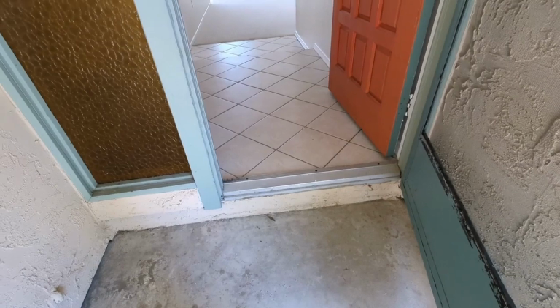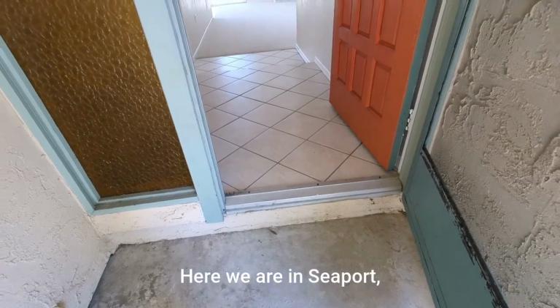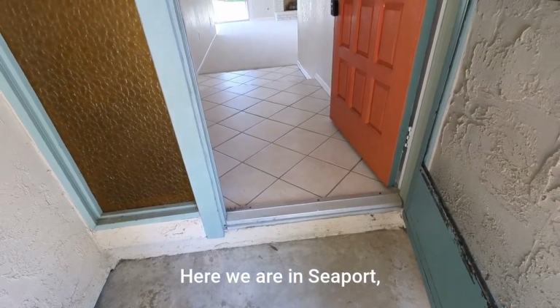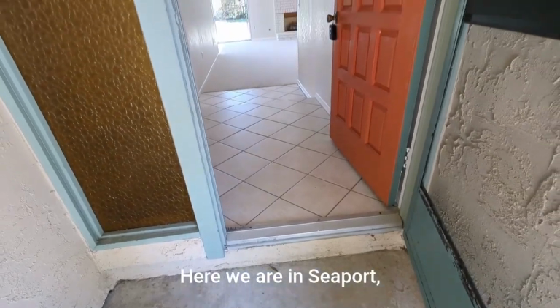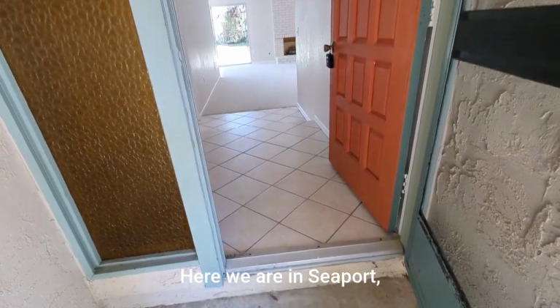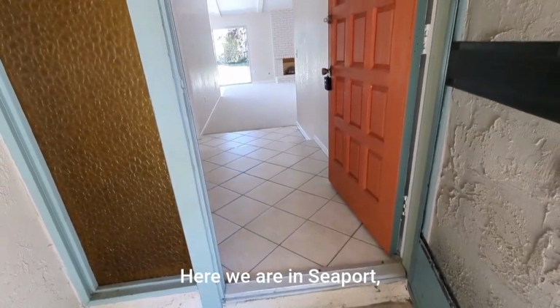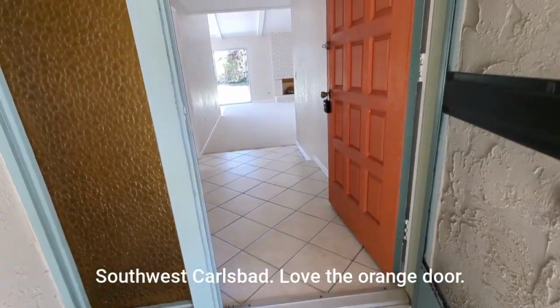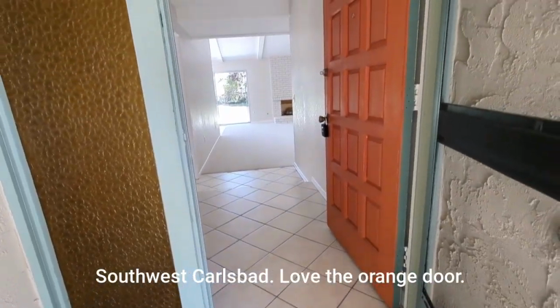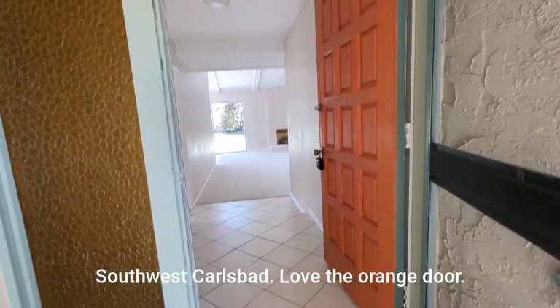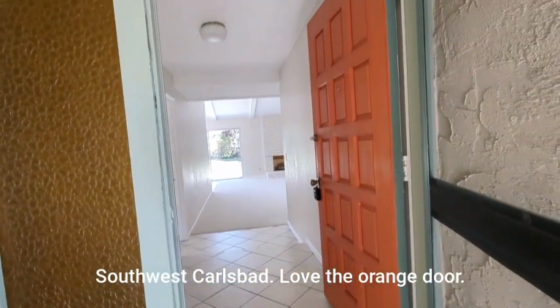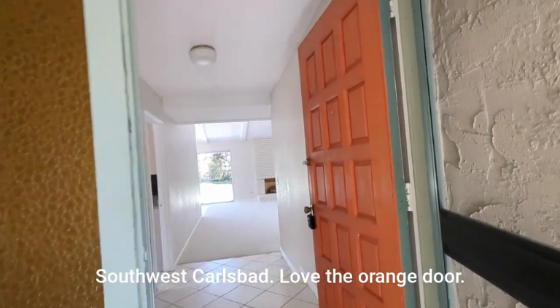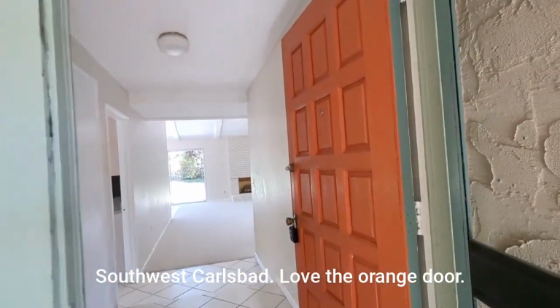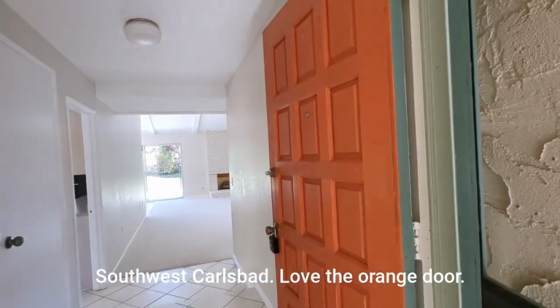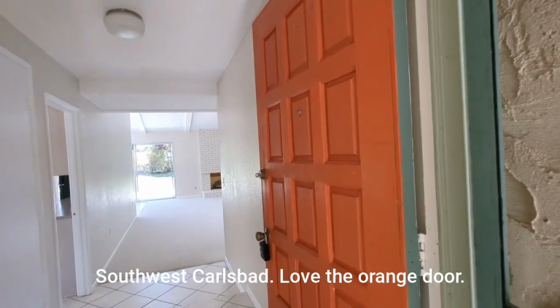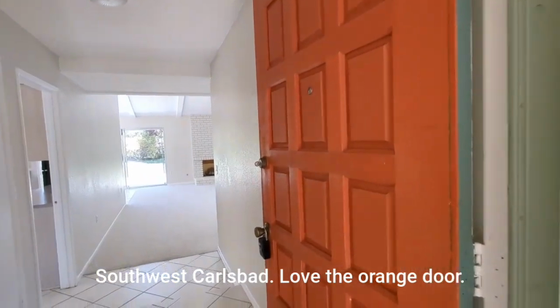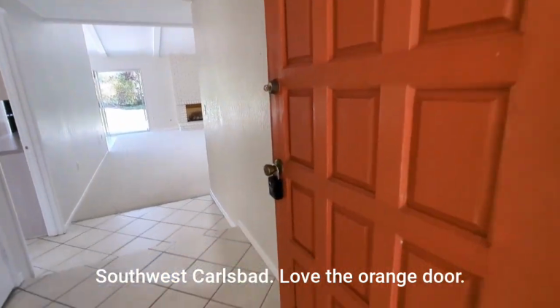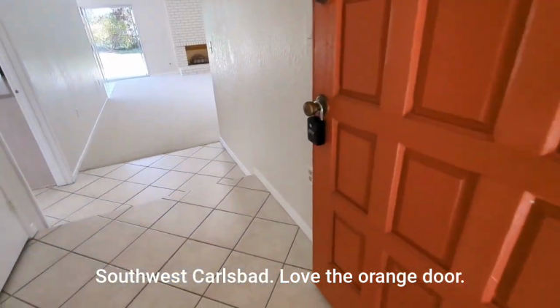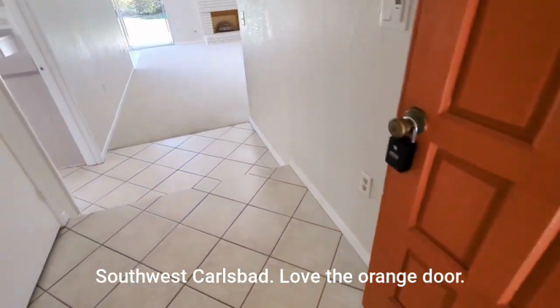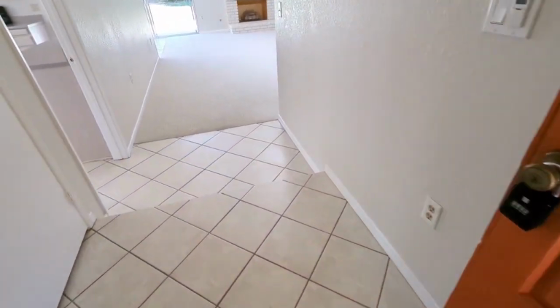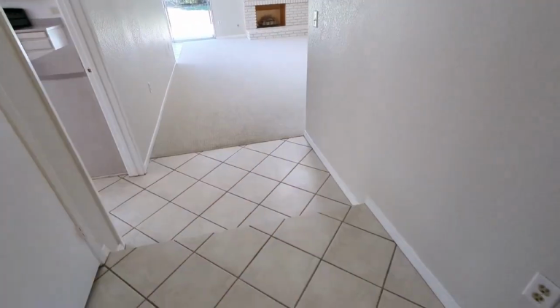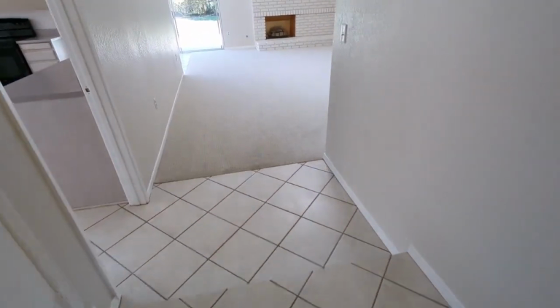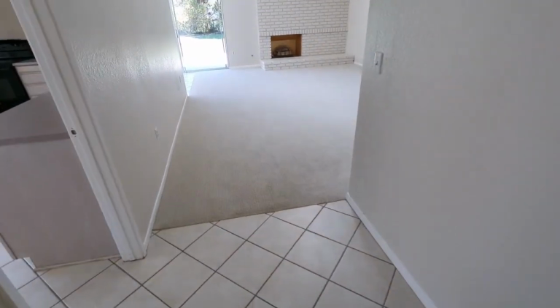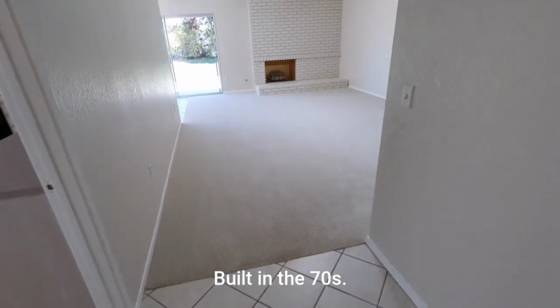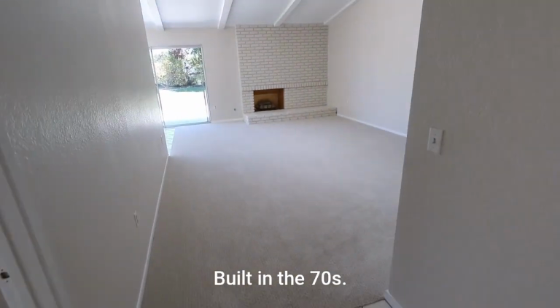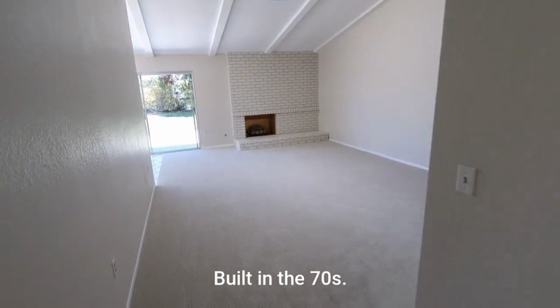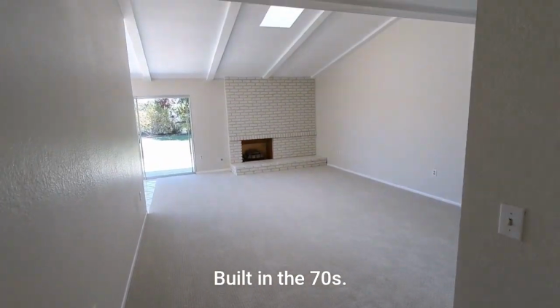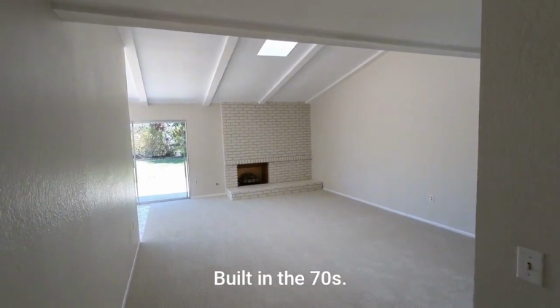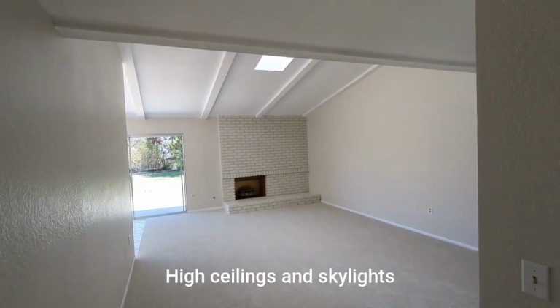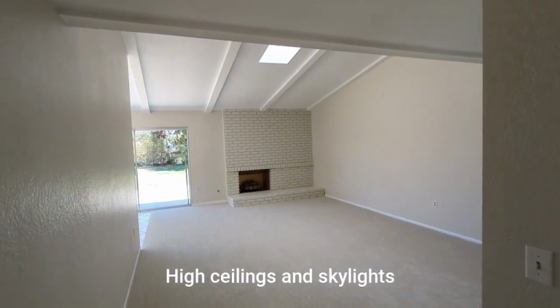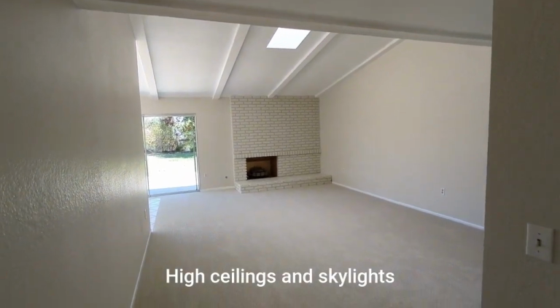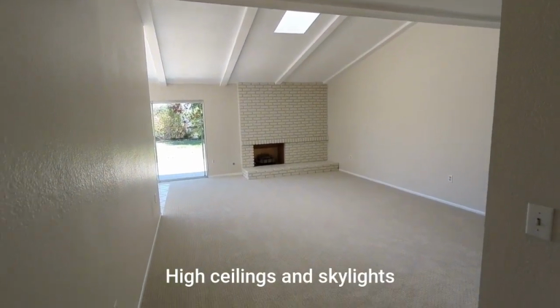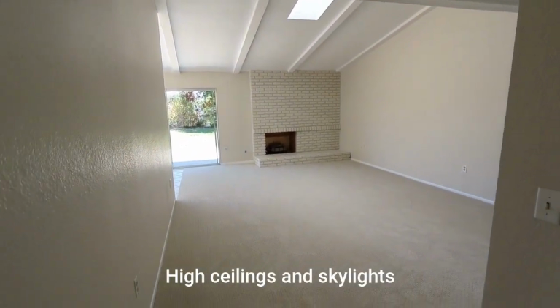Here we are in Seaport, Southwest Carlsbad. Love the orange door. Built in the 70s — high ceilings and skylights.